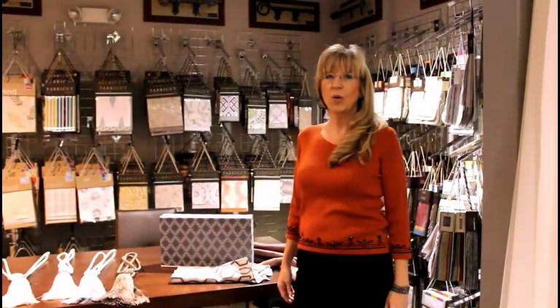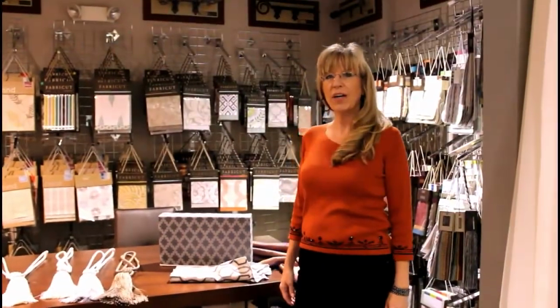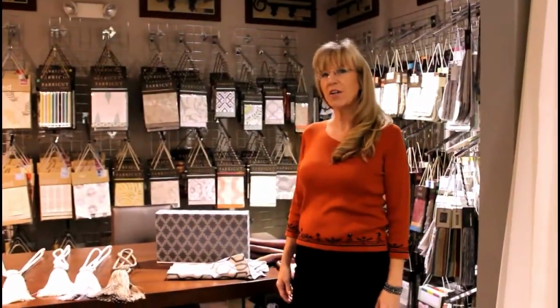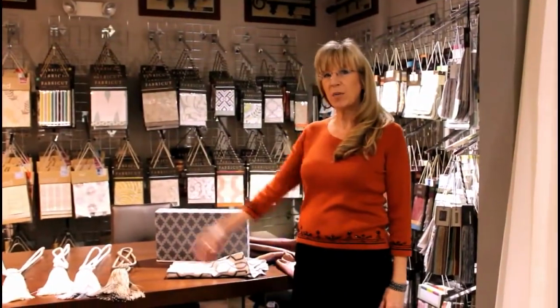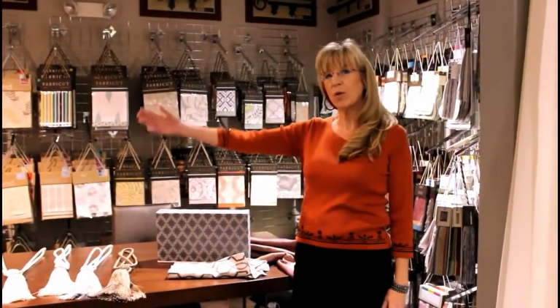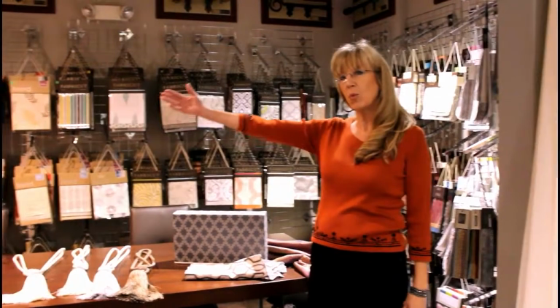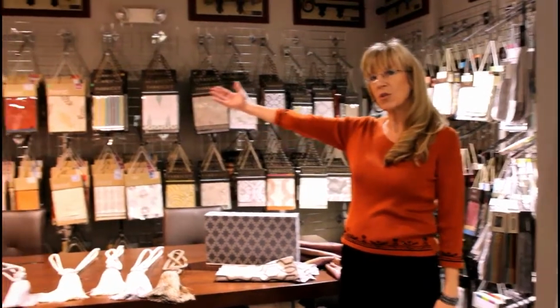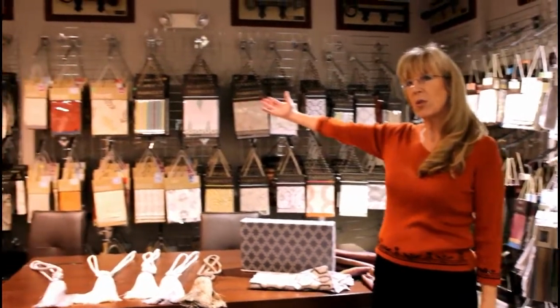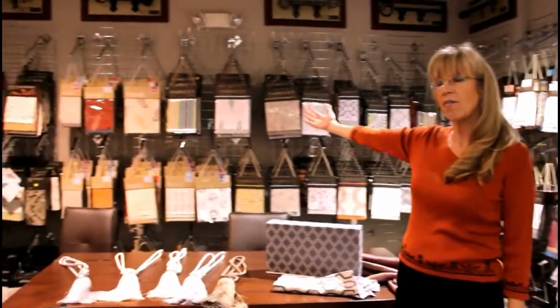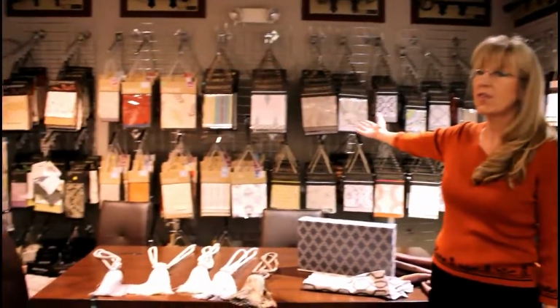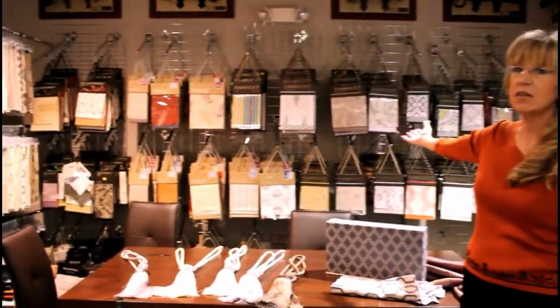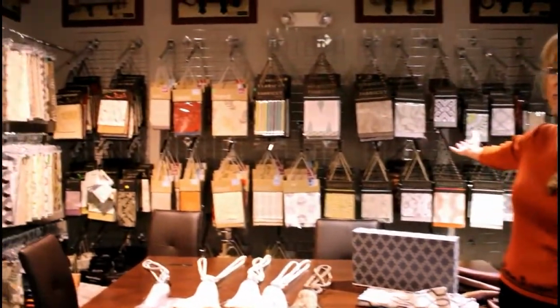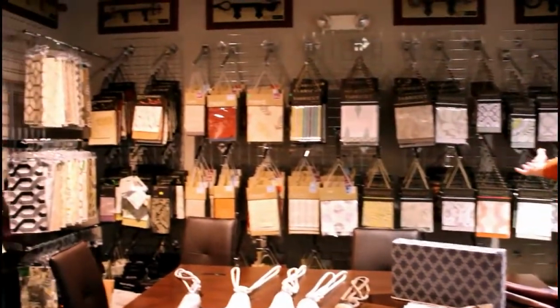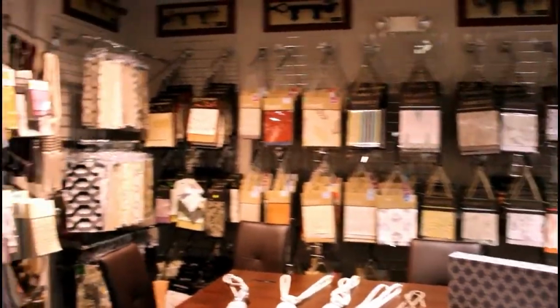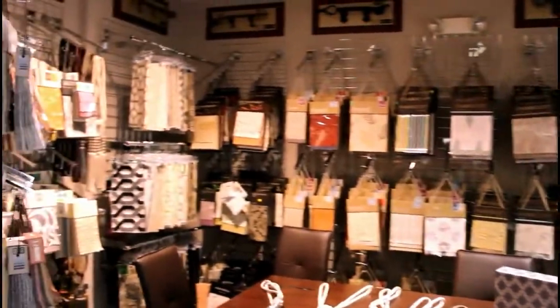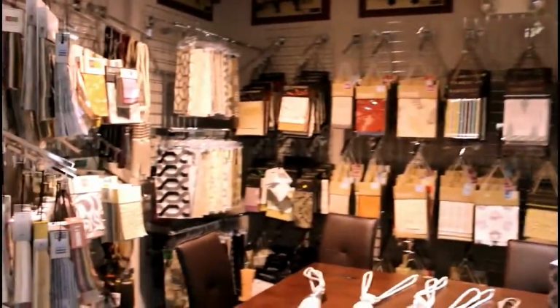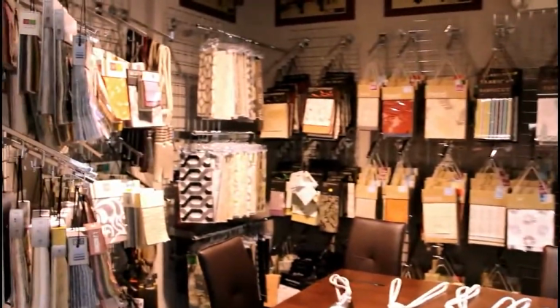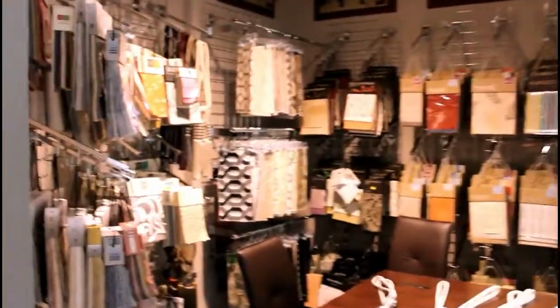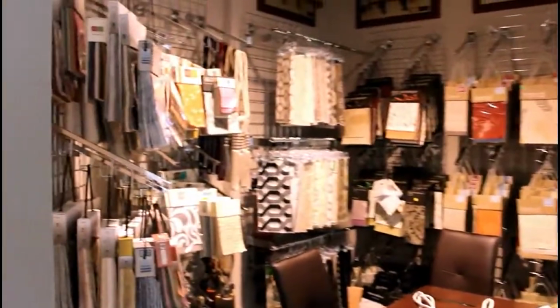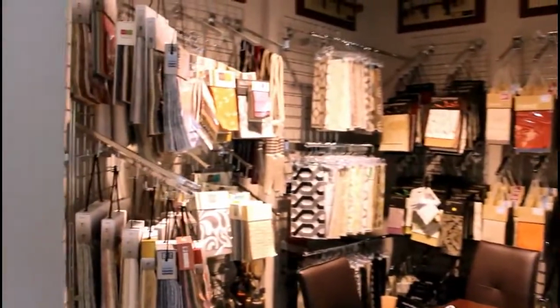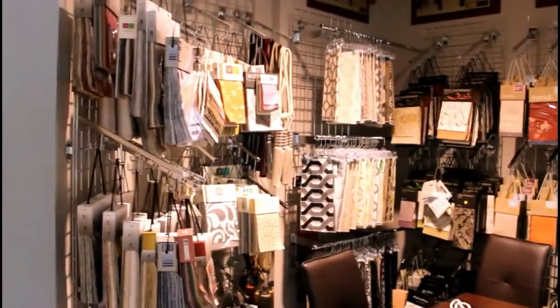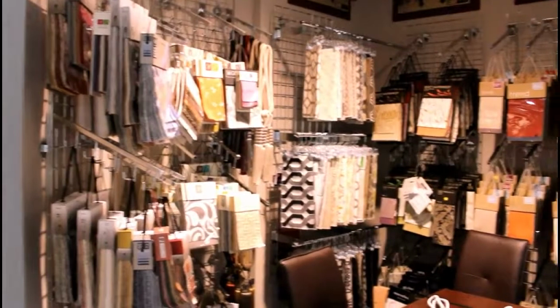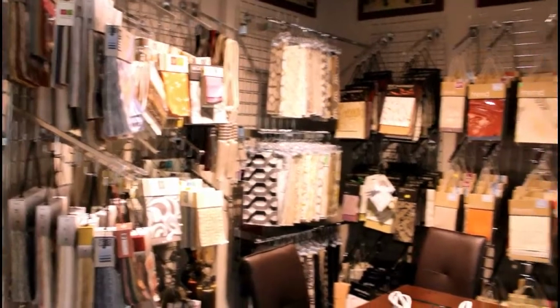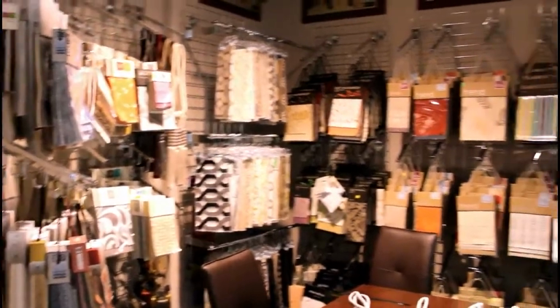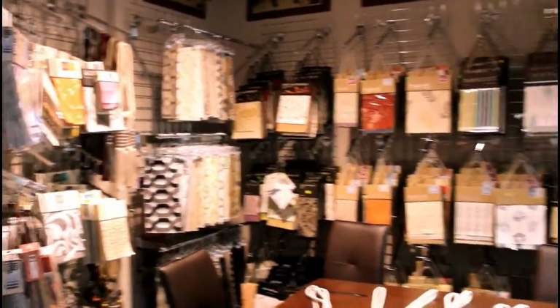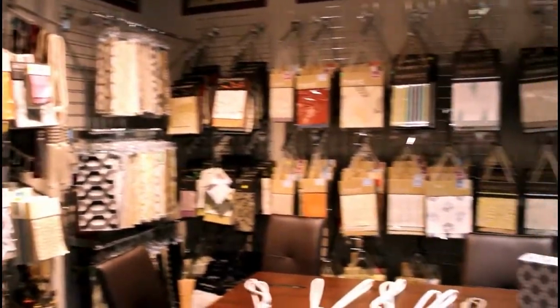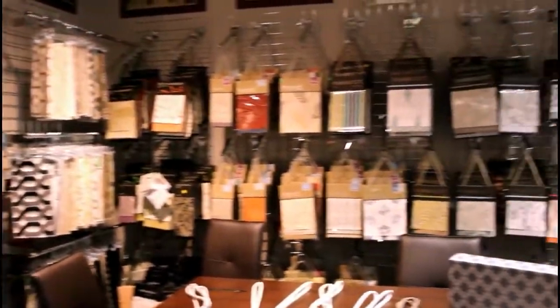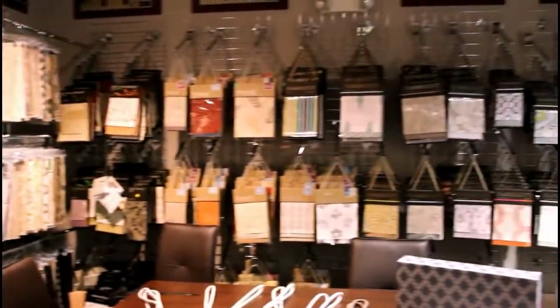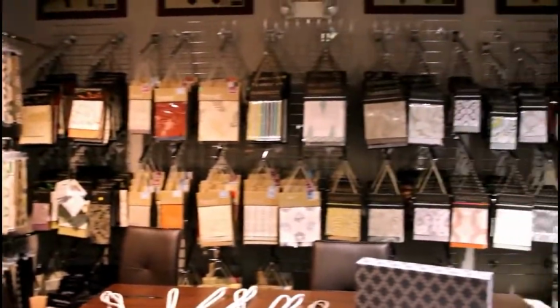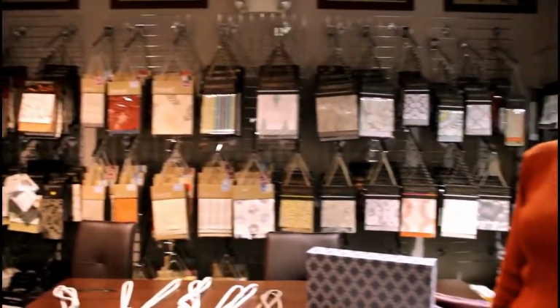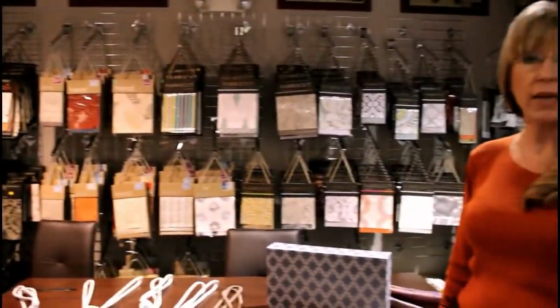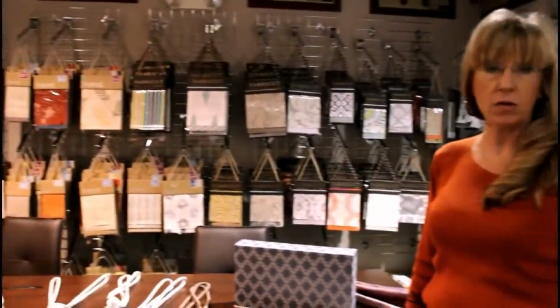We're here in our fabric room. As you can see, we offer thousands of fabrics — all kinds of price points, colors, textures, and prints. Something for every house.